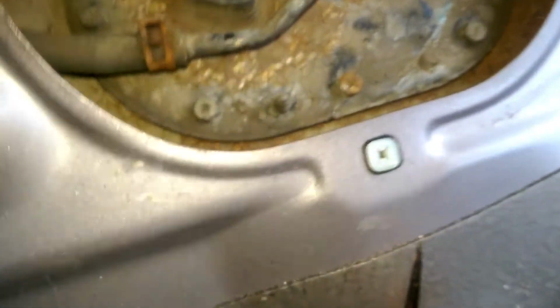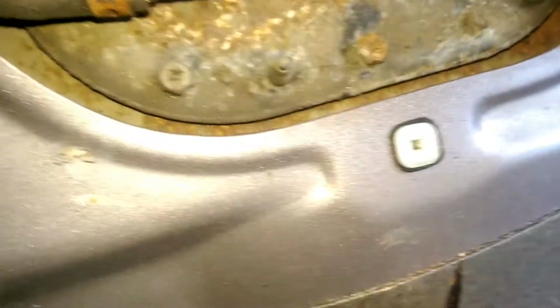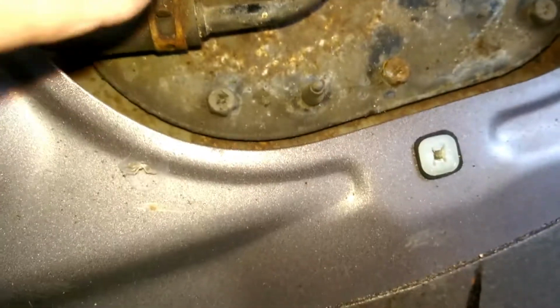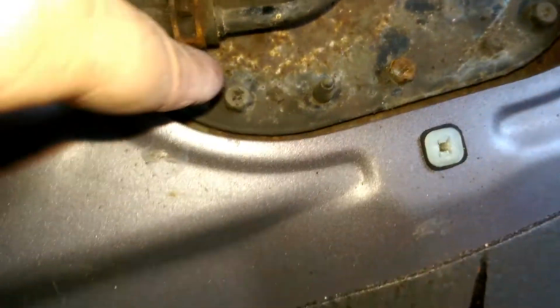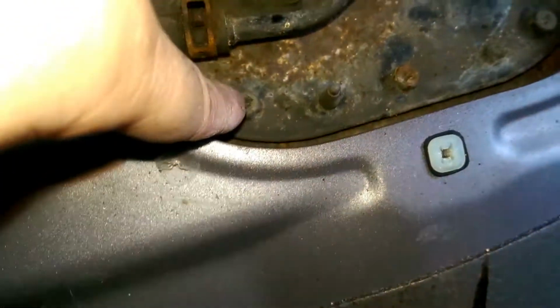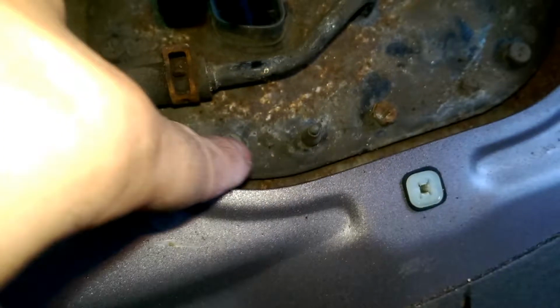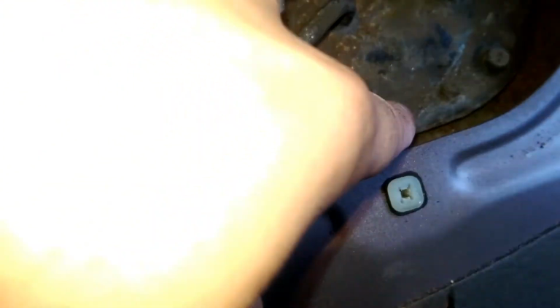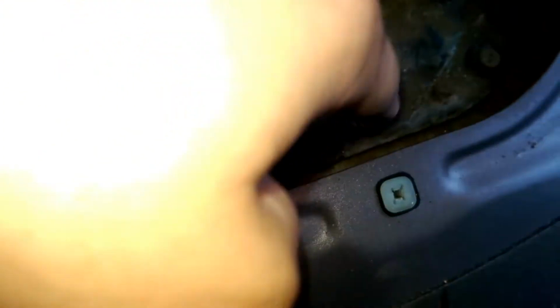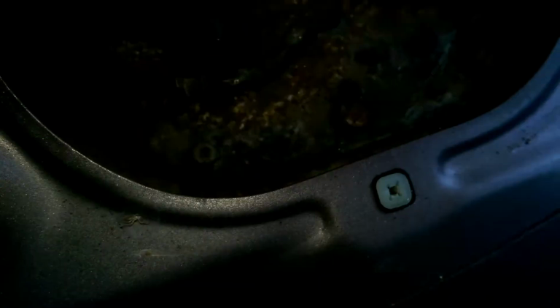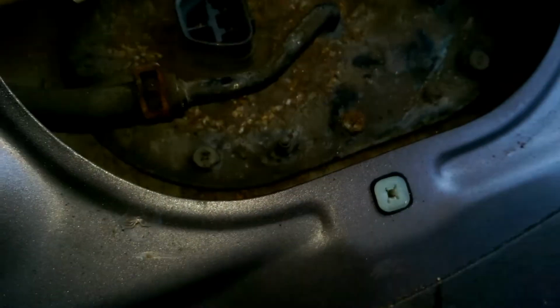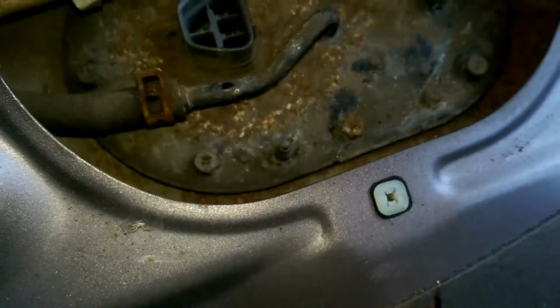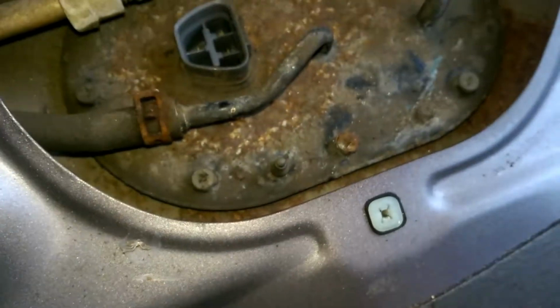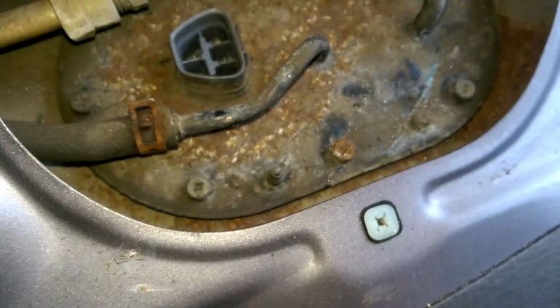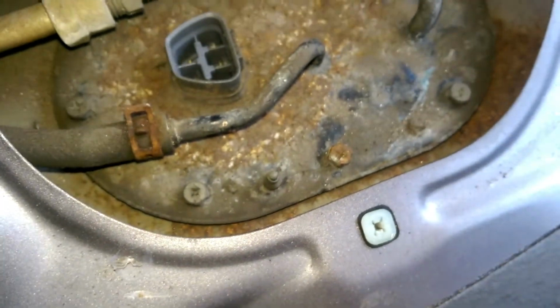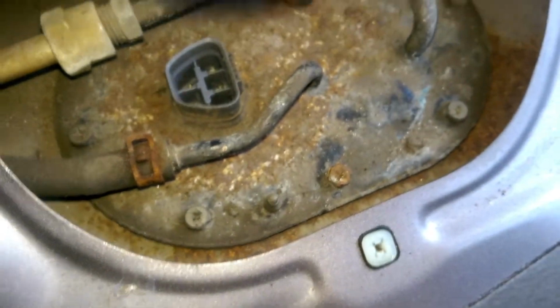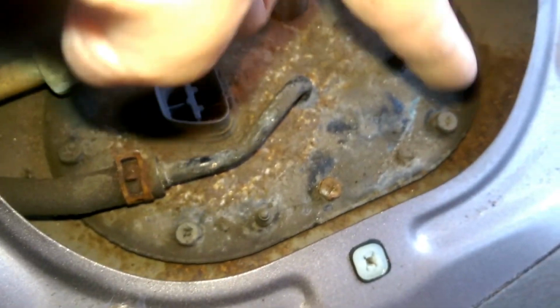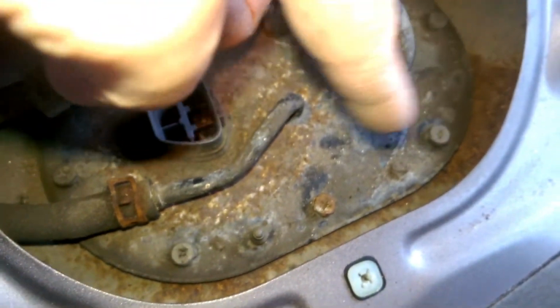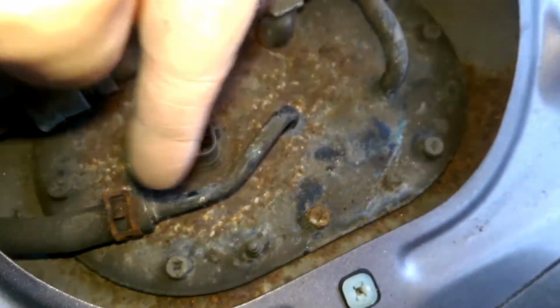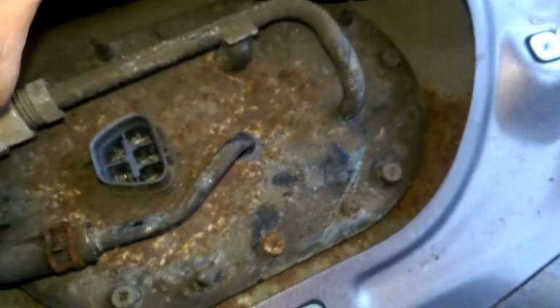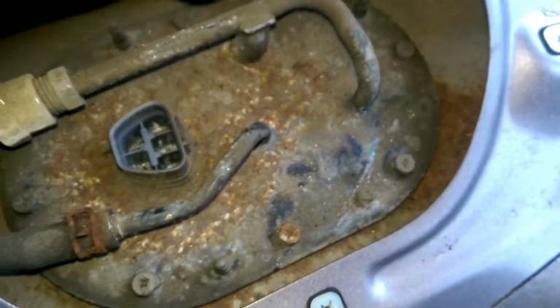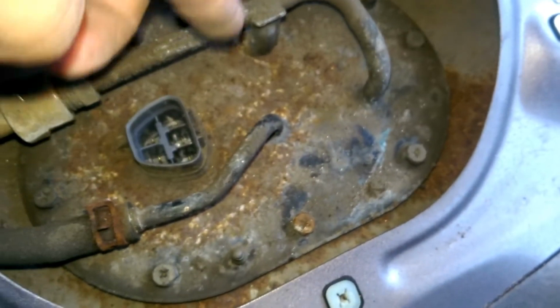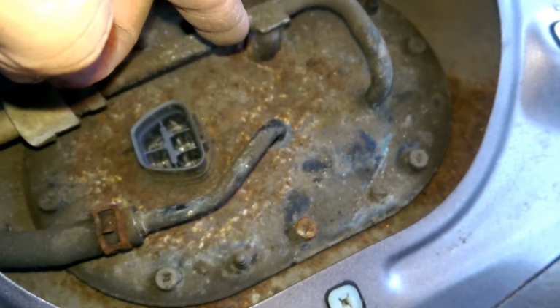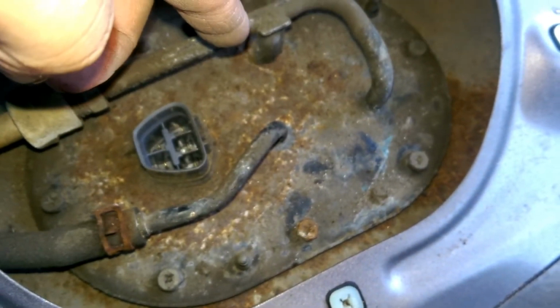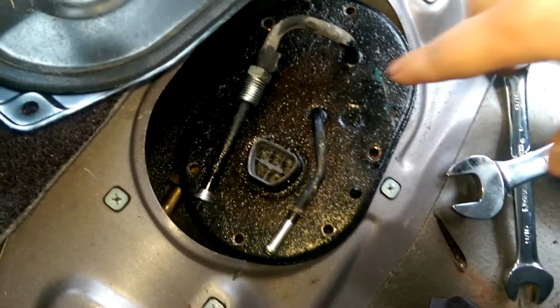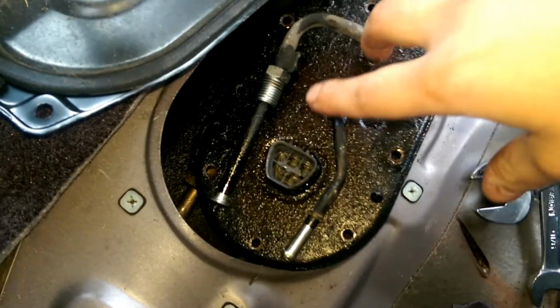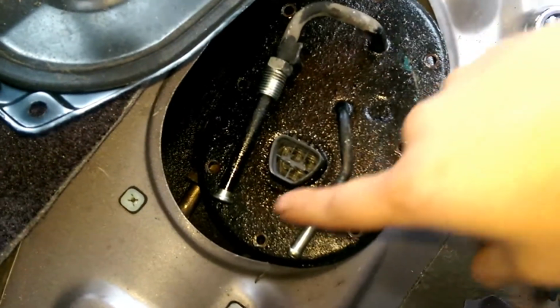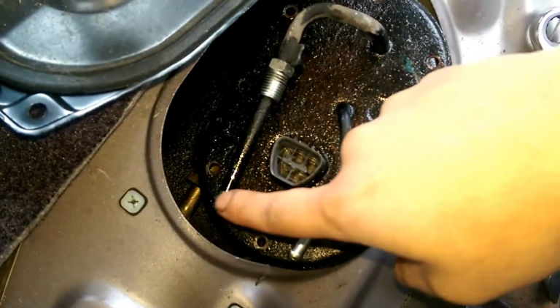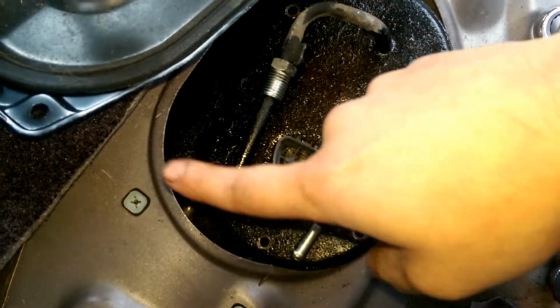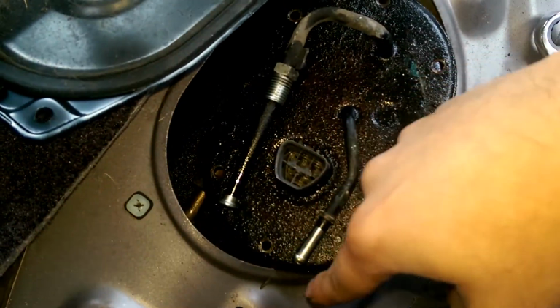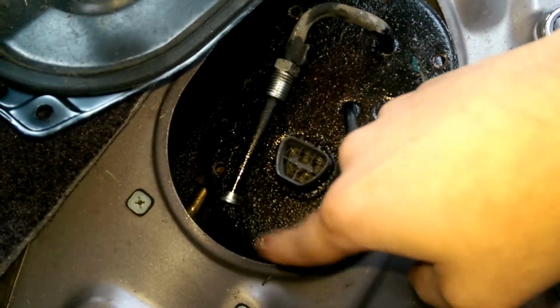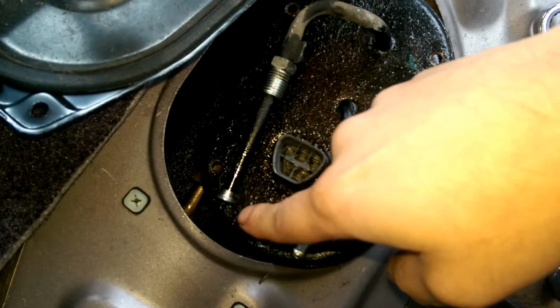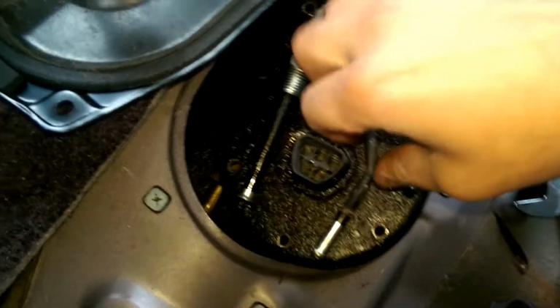Next, remove these Phillips head bolts — should be one, two, three, four, five, six, seven bolts. After removing the bolts and the line, you're ready for the next step.